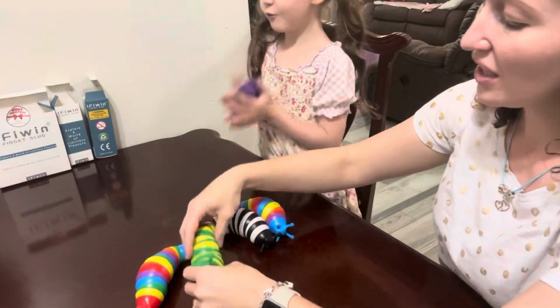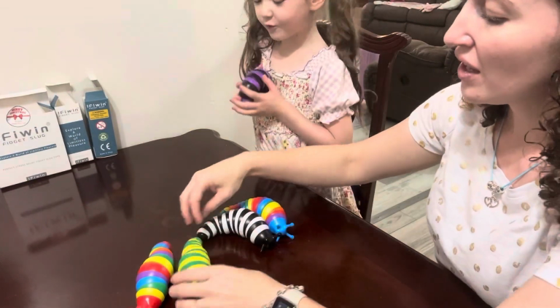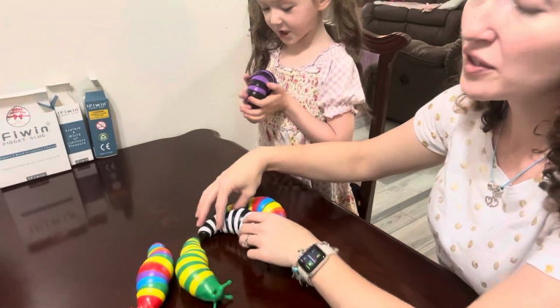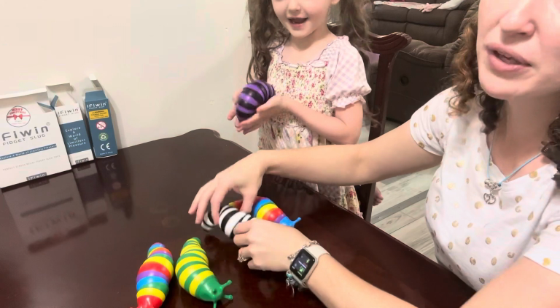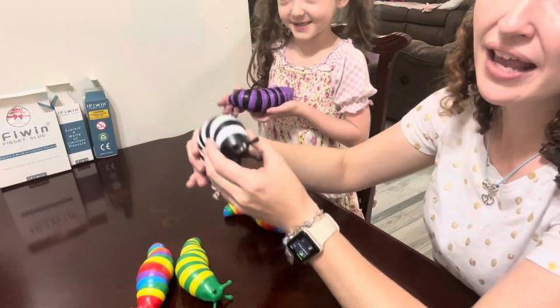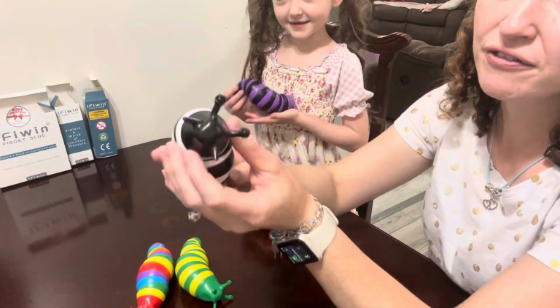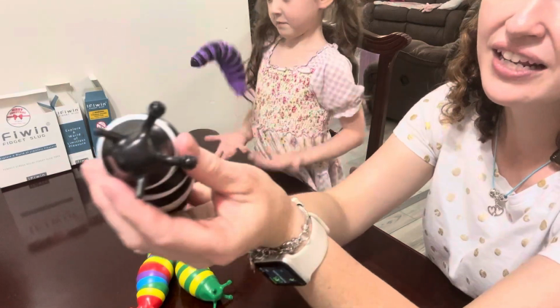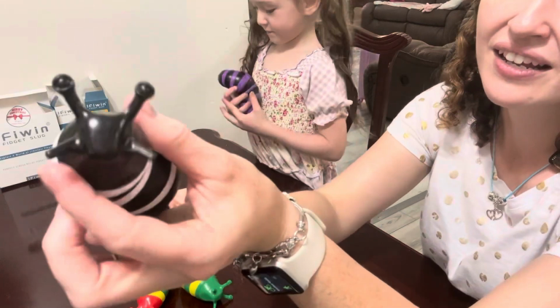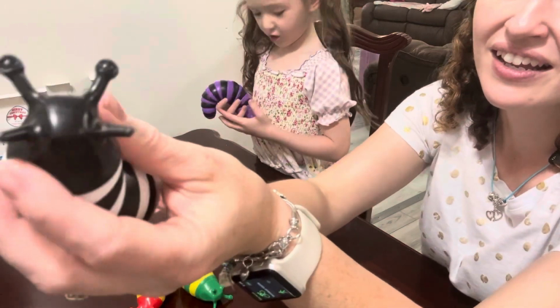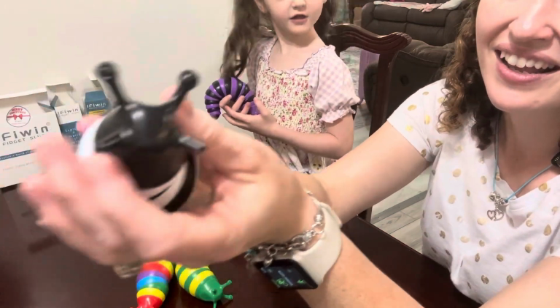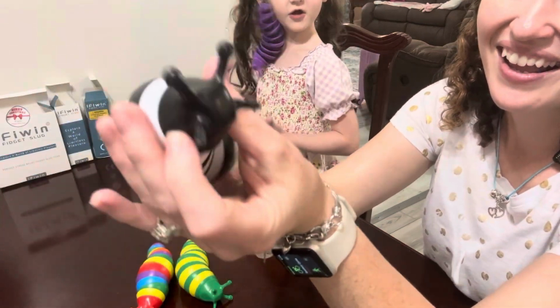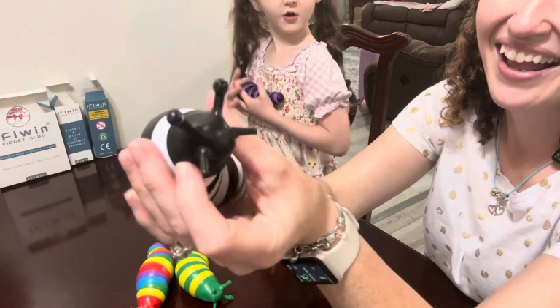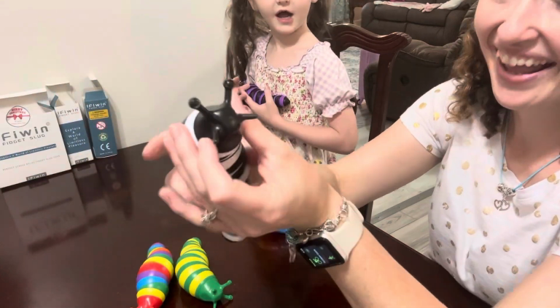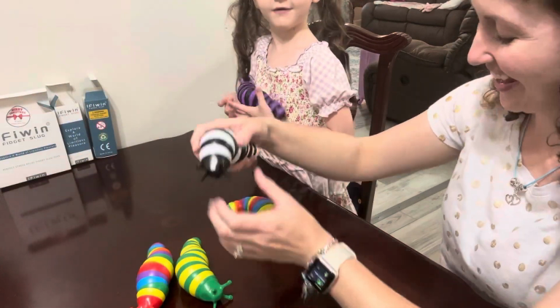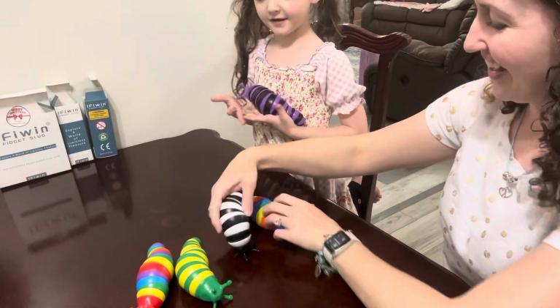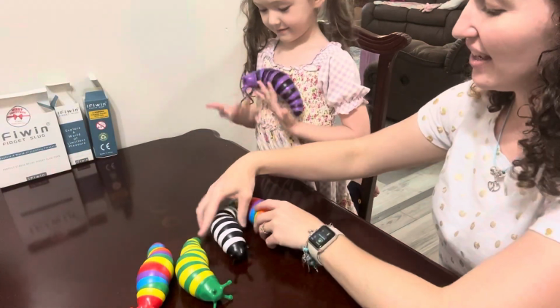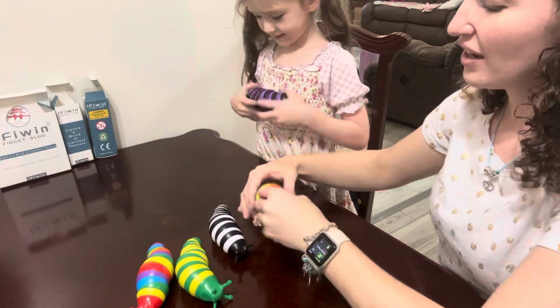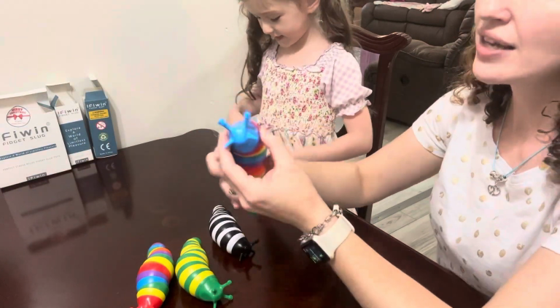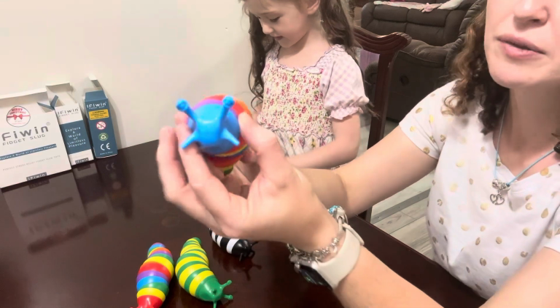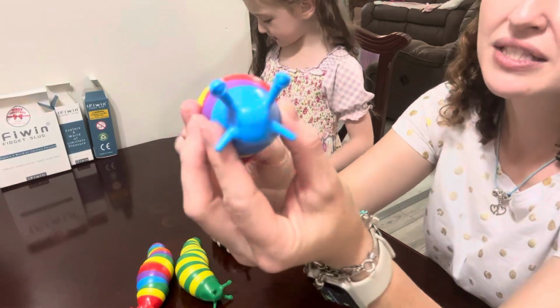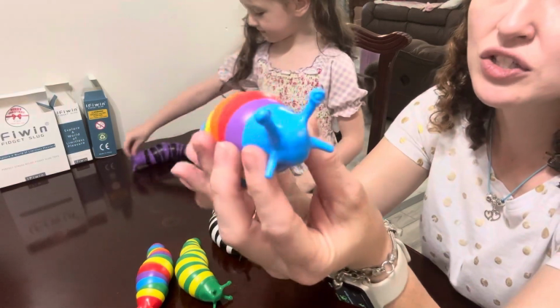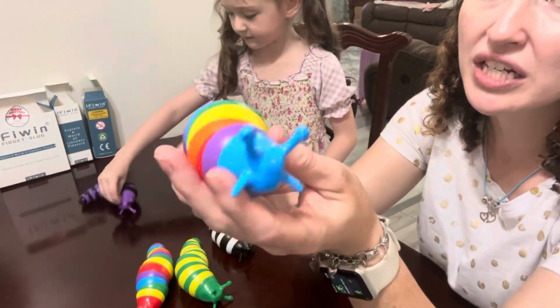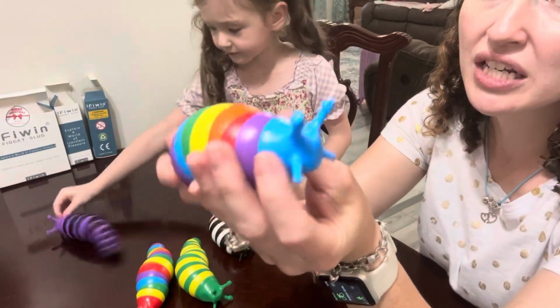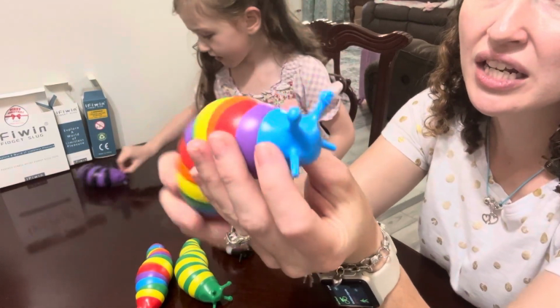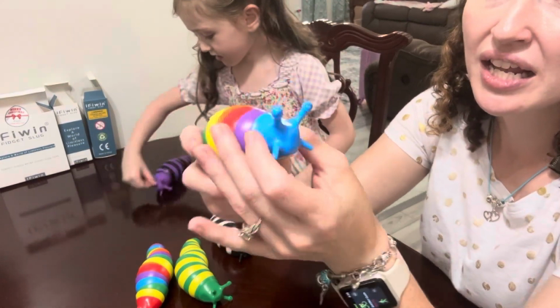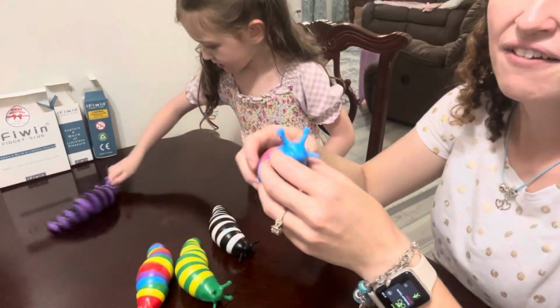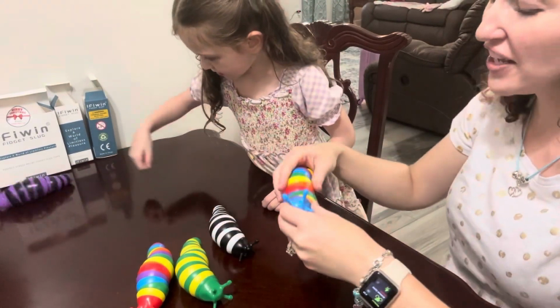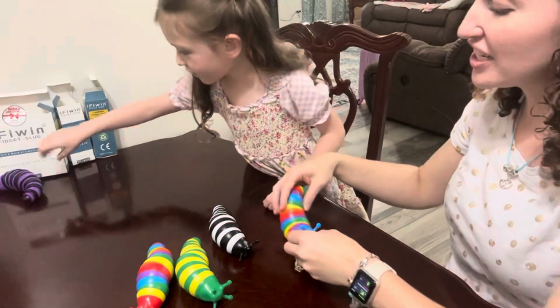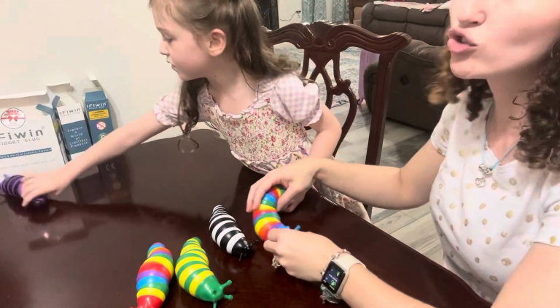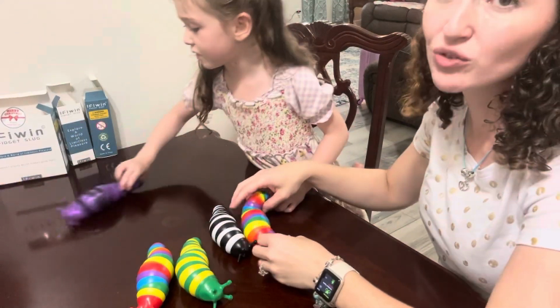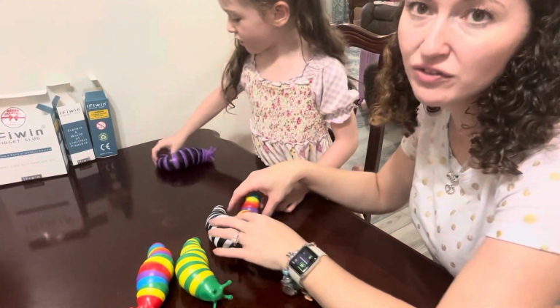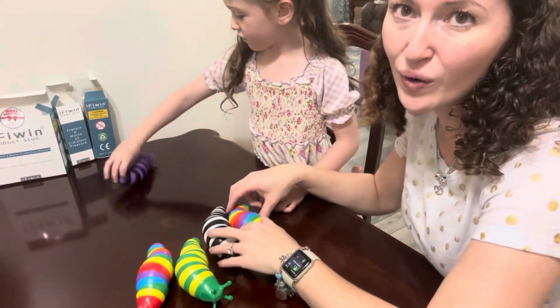These are BPA free — awesome sensory fidget stress relief toys.